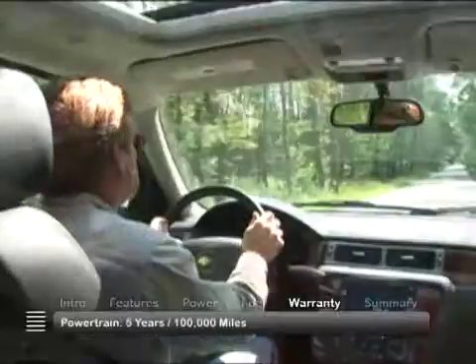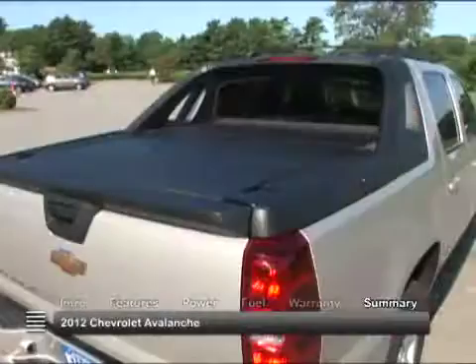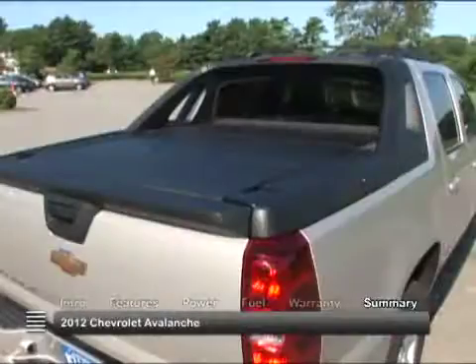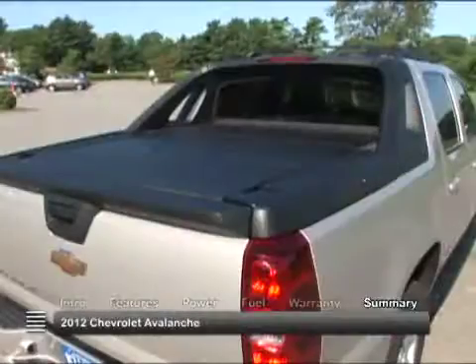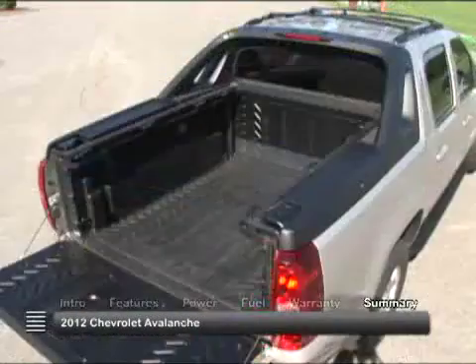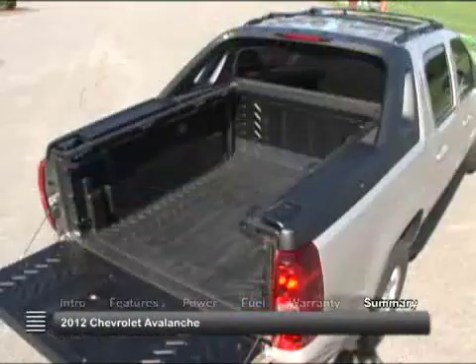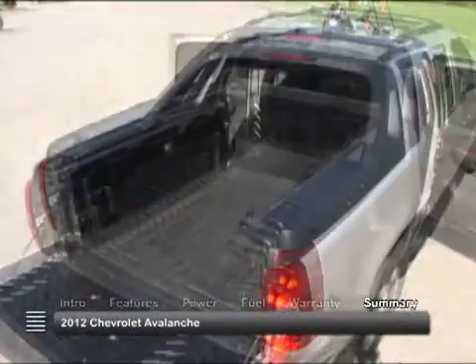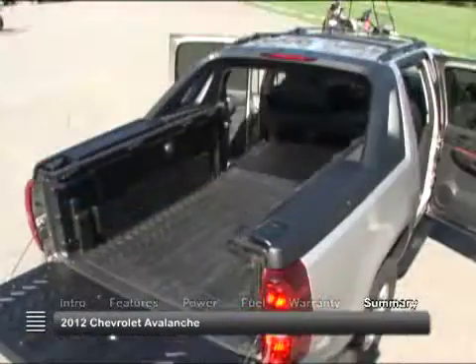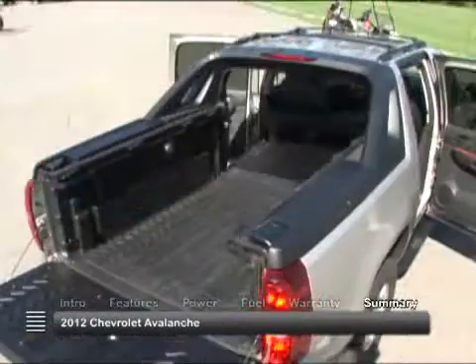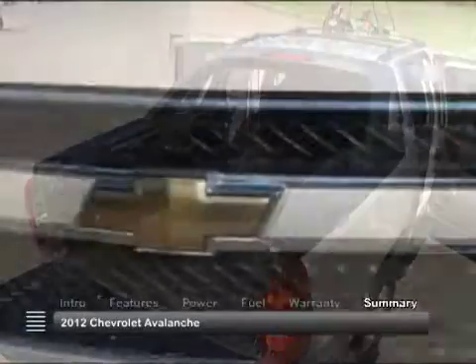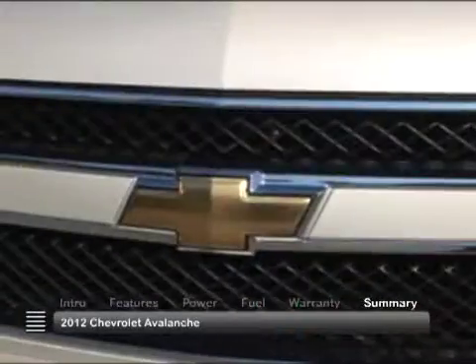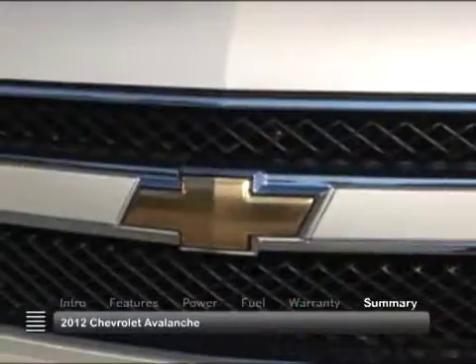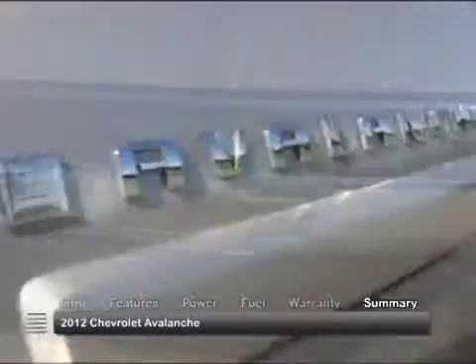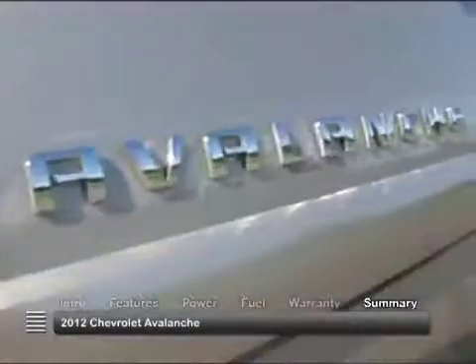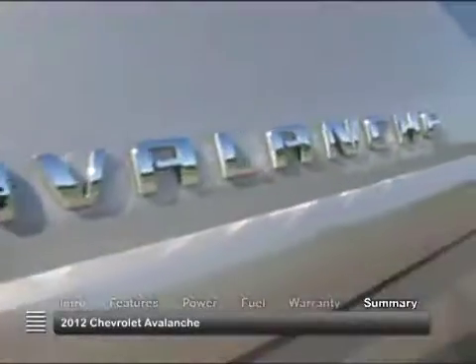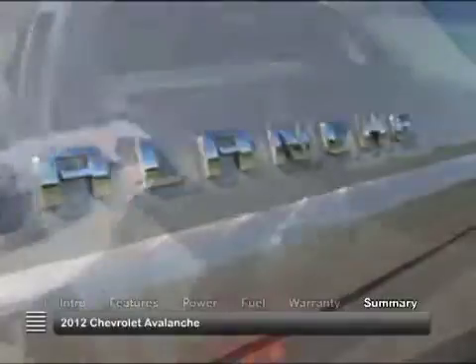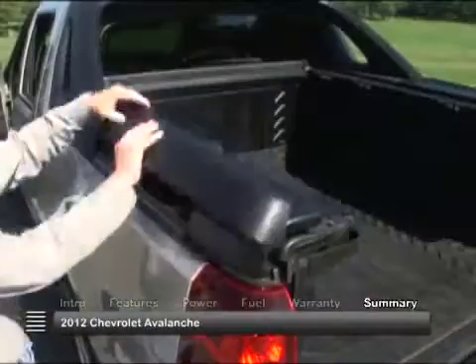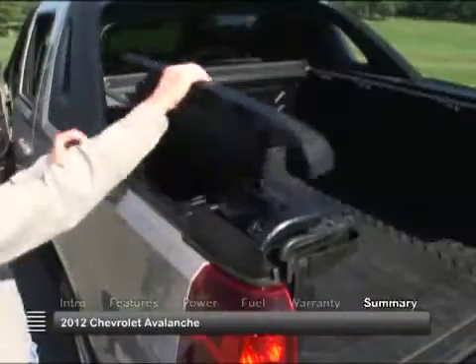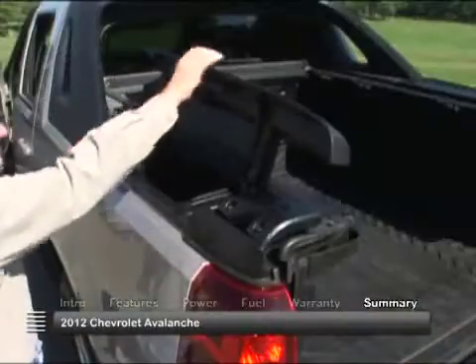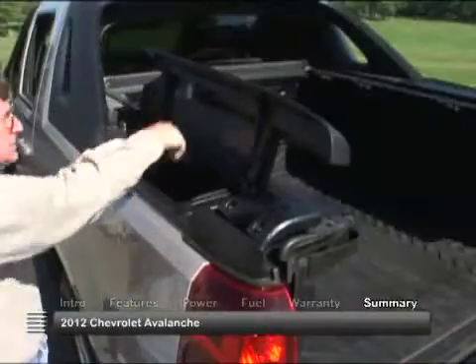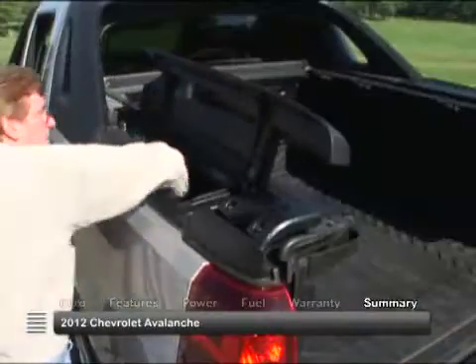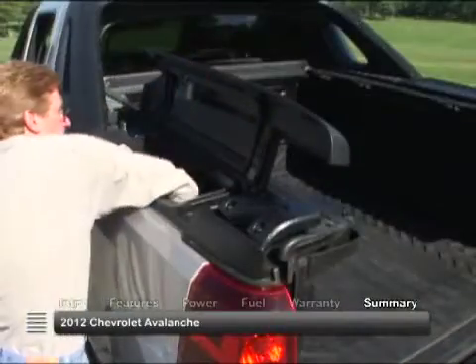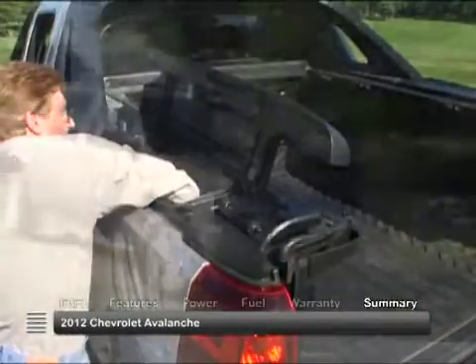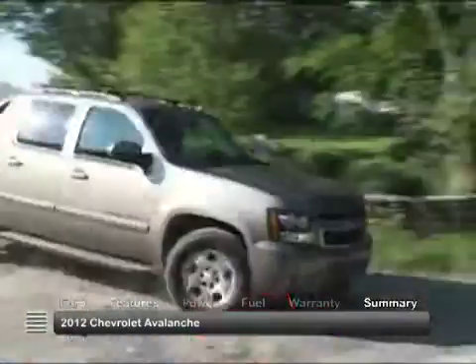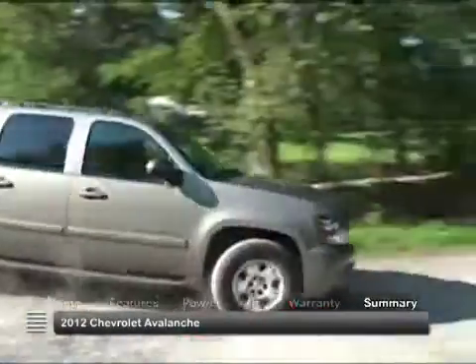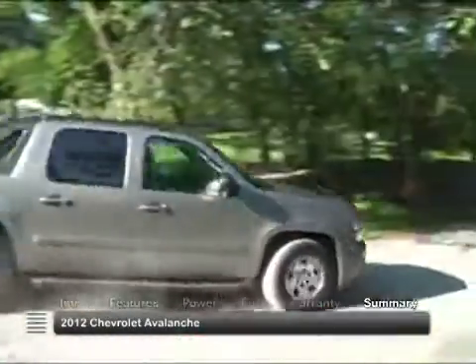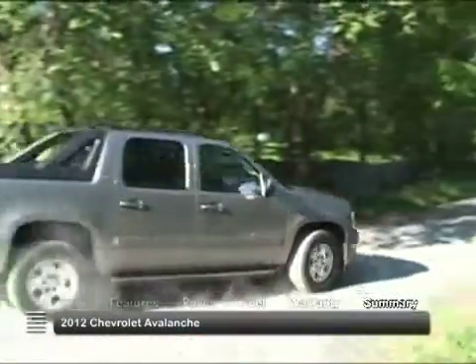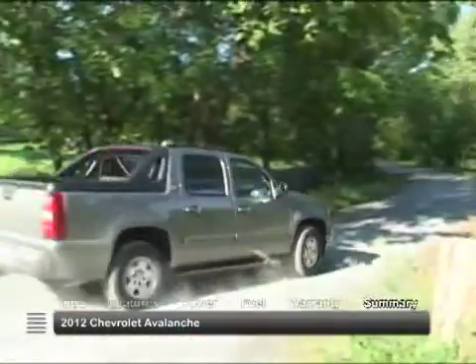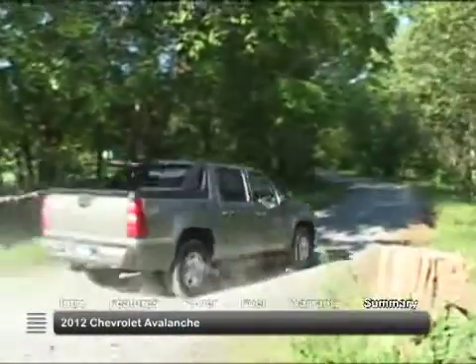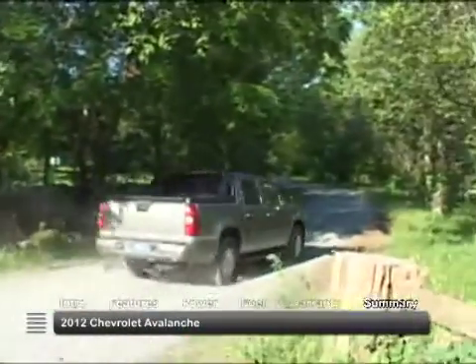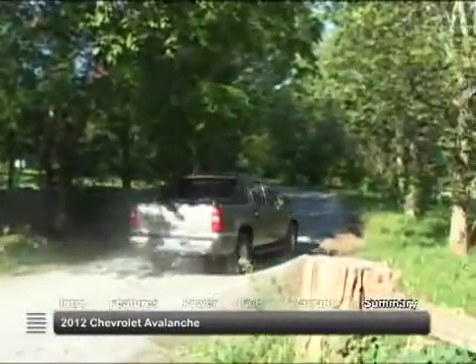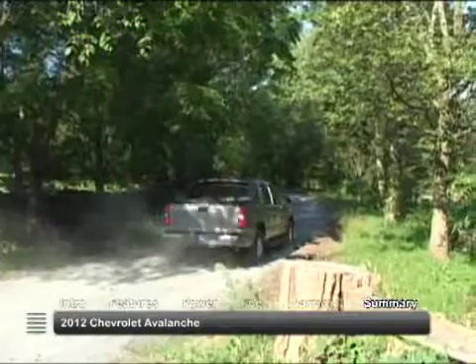With its flexible configuration, the 2012 Chevrolet Avalanche can go to work as a useful pickup or take off-road excursions as an exciting SUV.